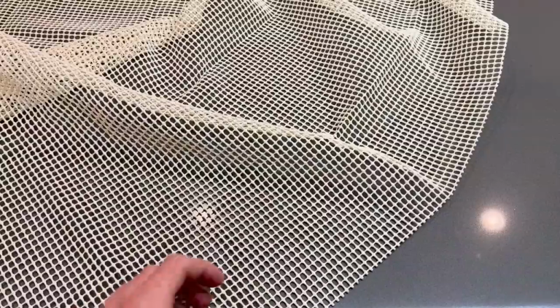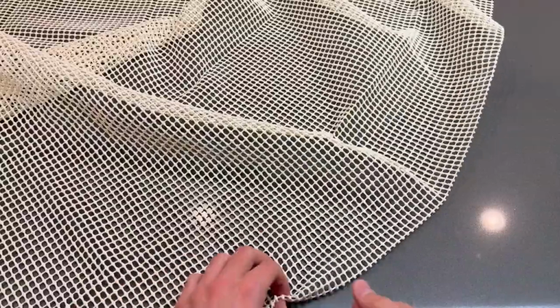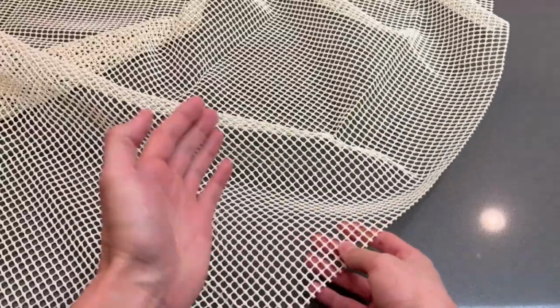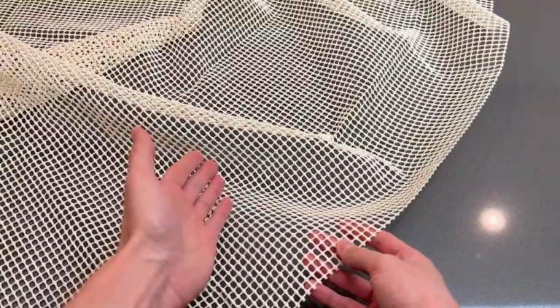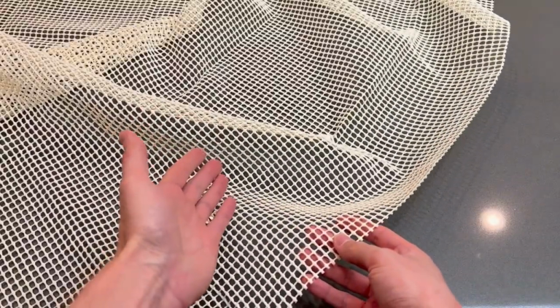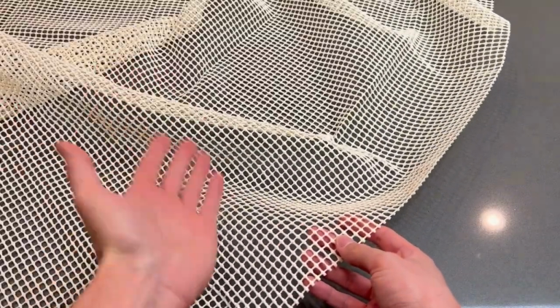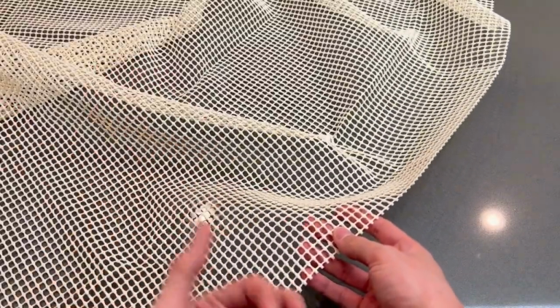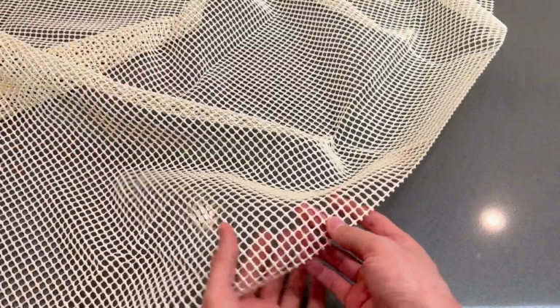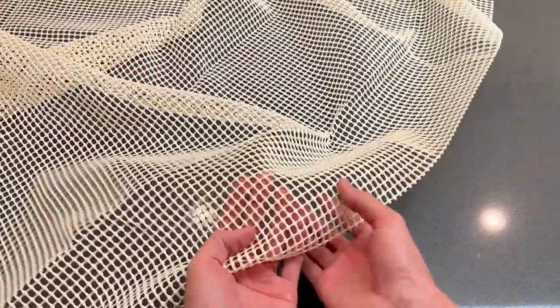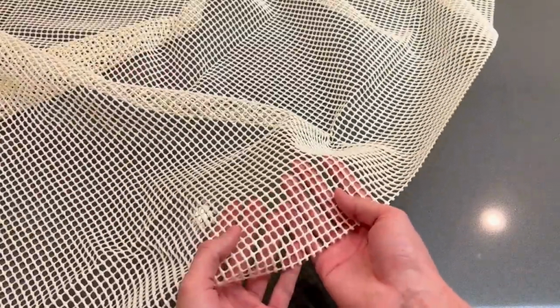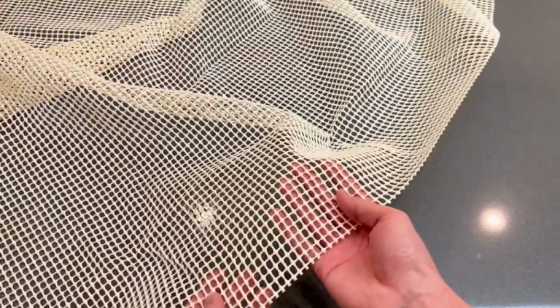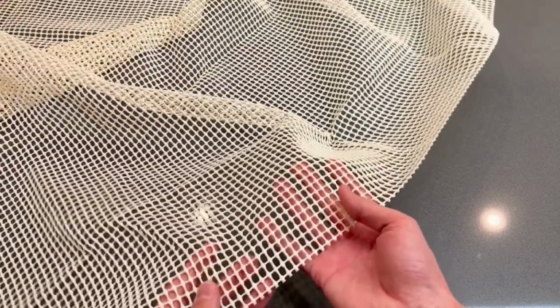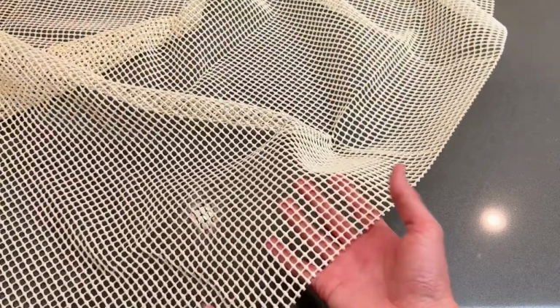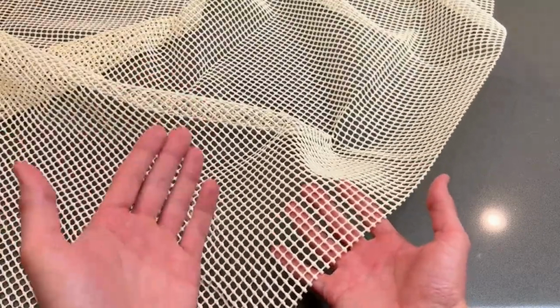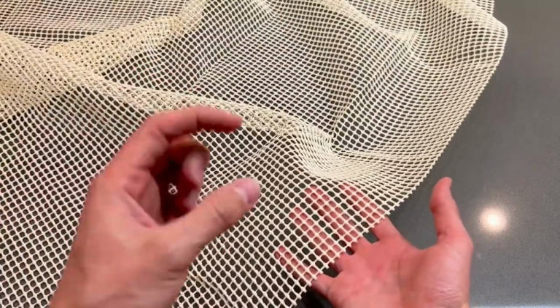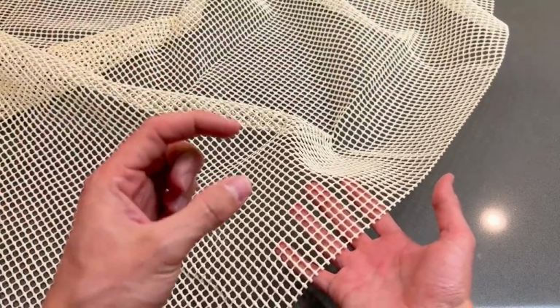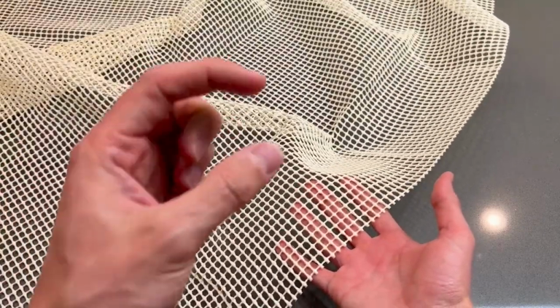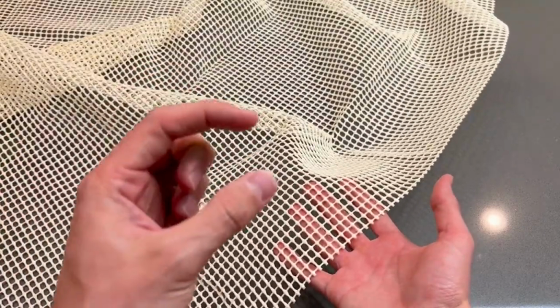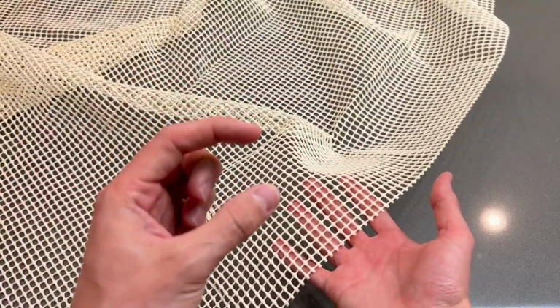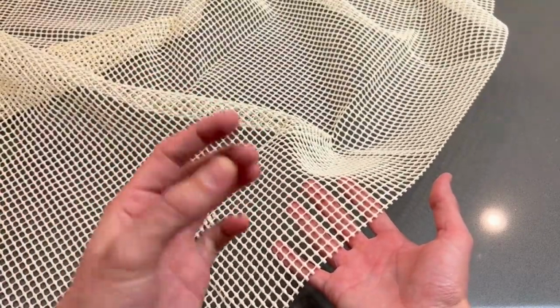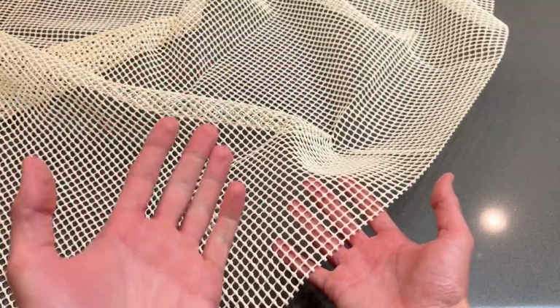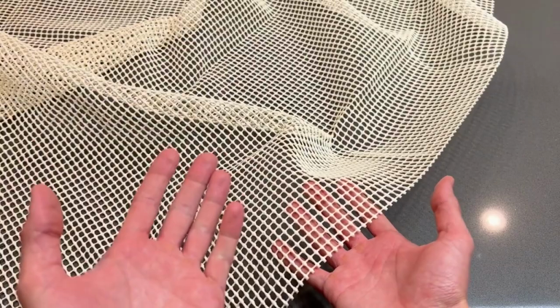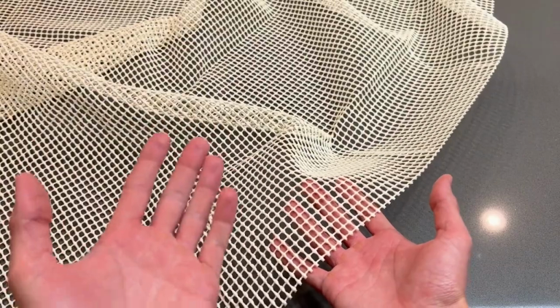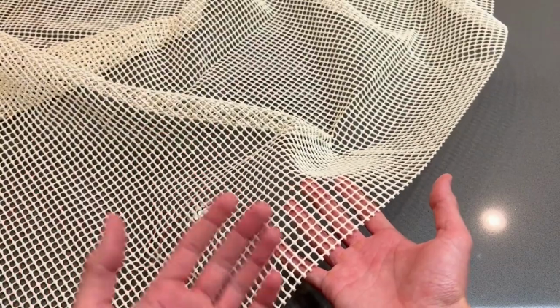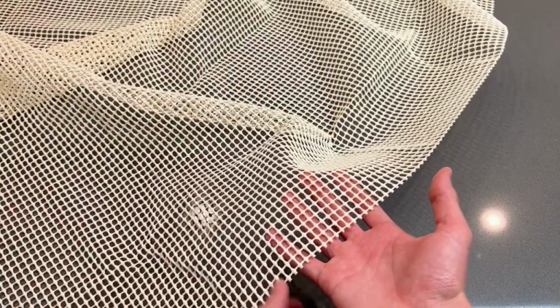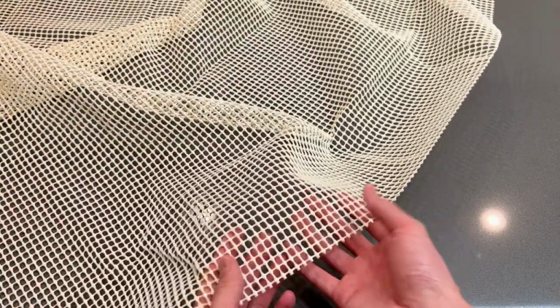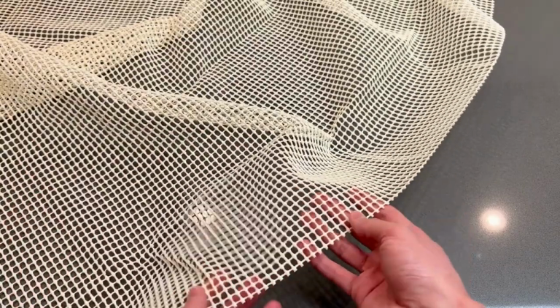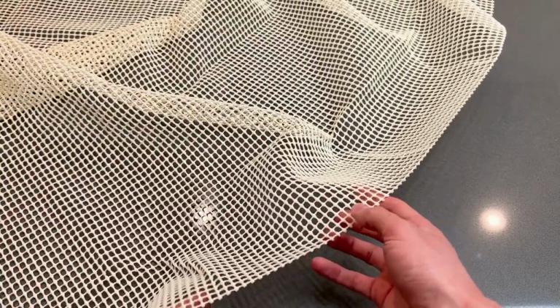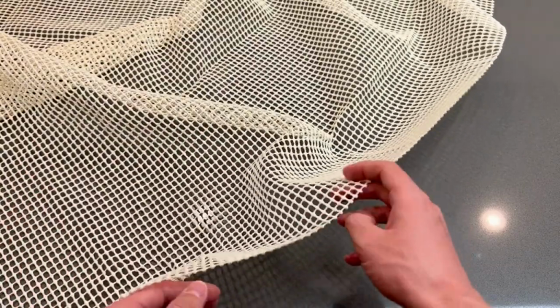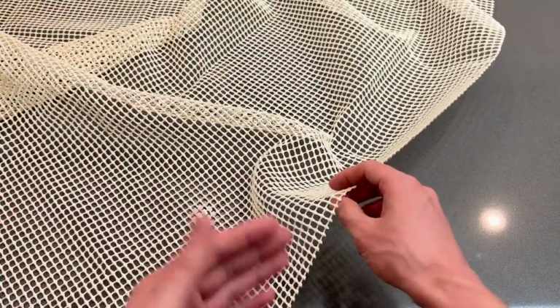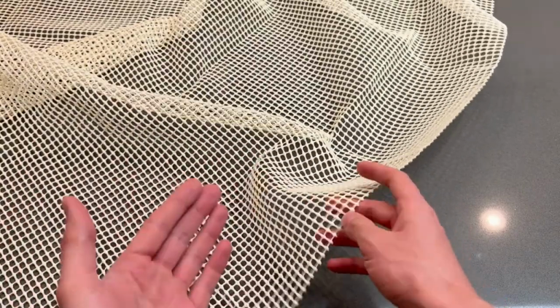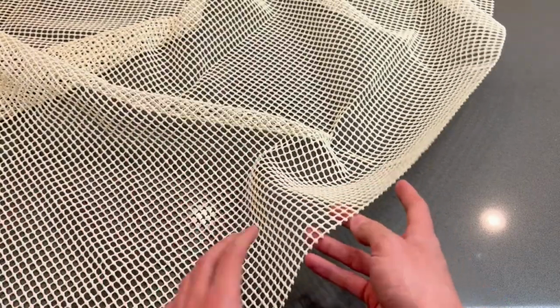Hello everyone! I want to do a quick review on this rug pad. This is not the usual rug pad that you see. The usual ones are kind of thick. They have the recycled material and quite frankly they smell really bad when they first arrive. They're bulky and you kind of trip over them.